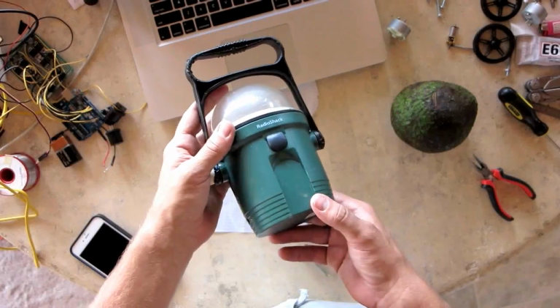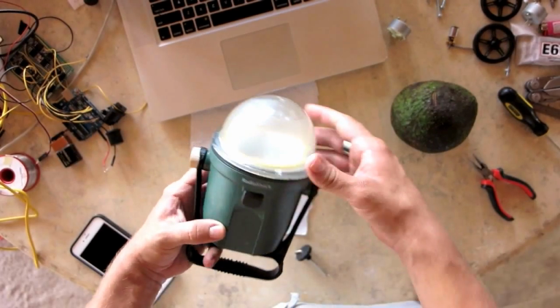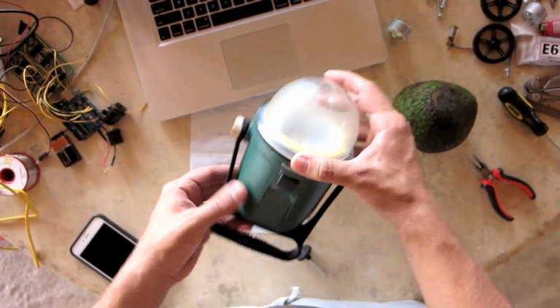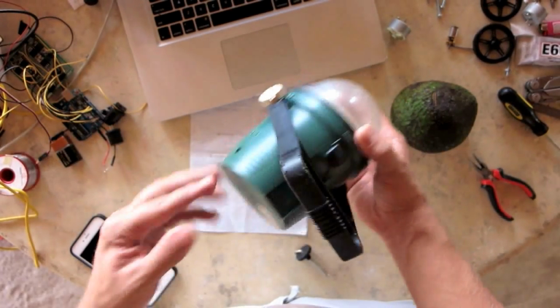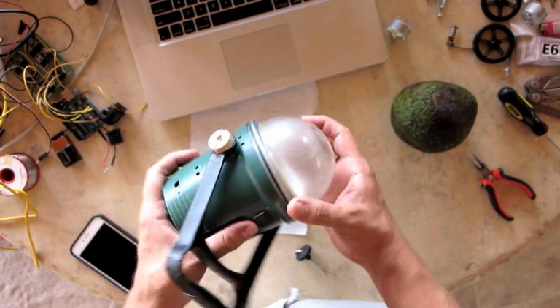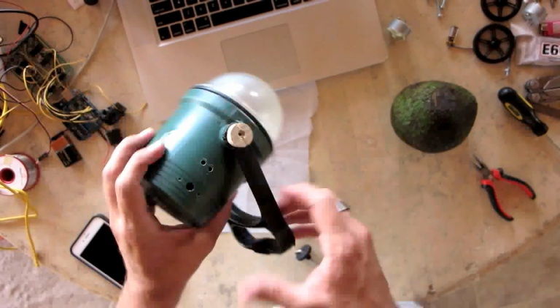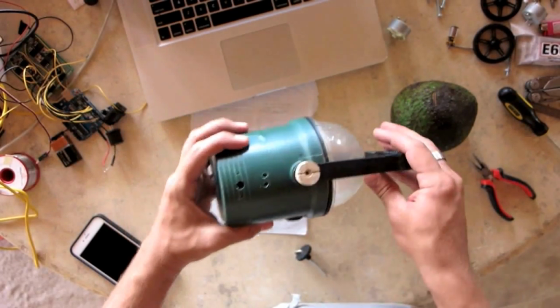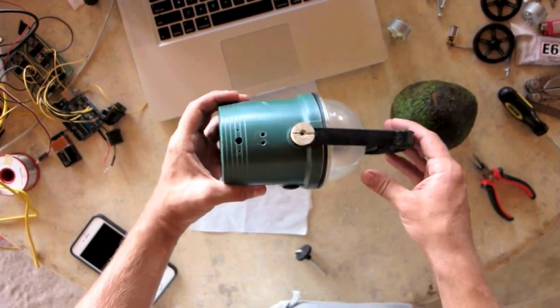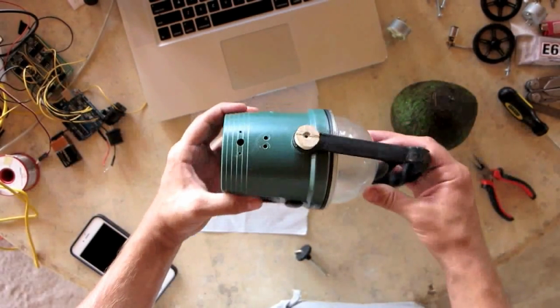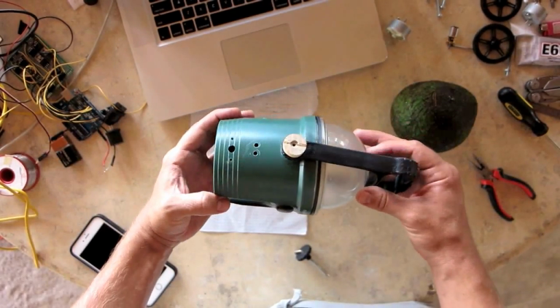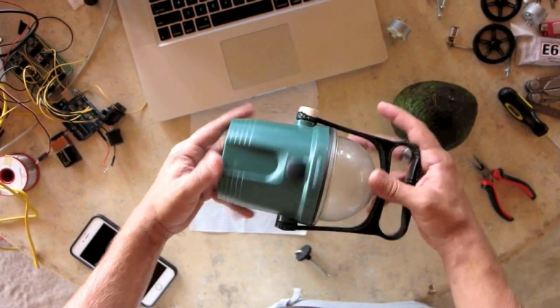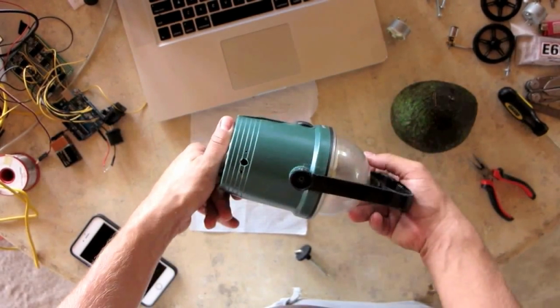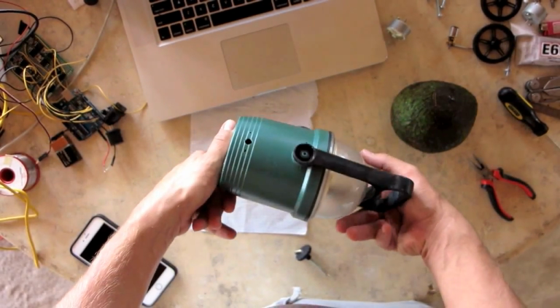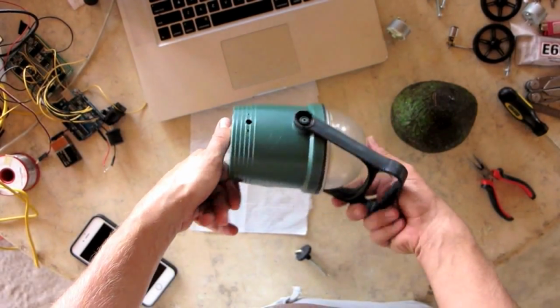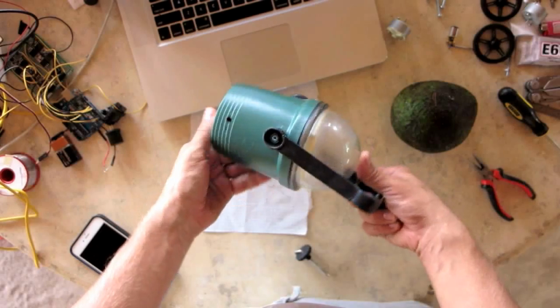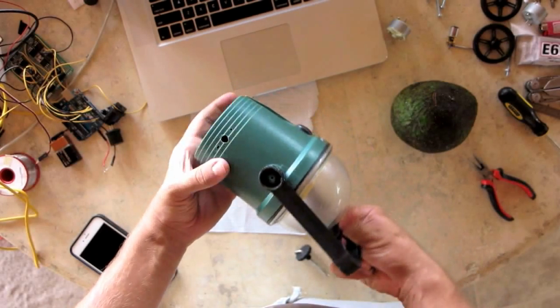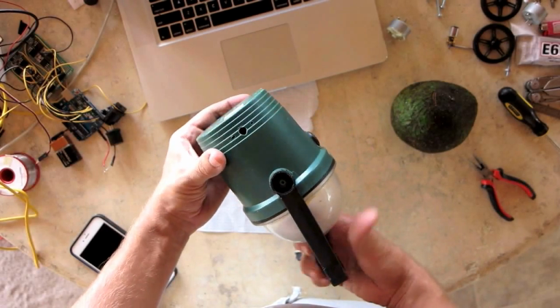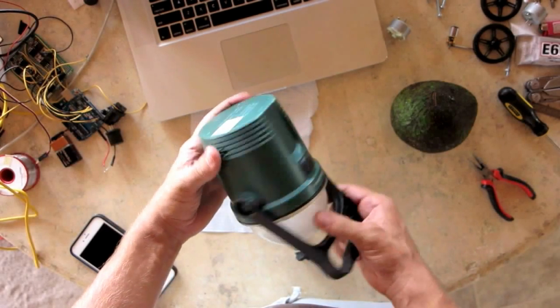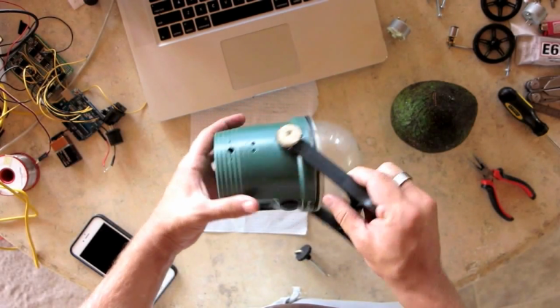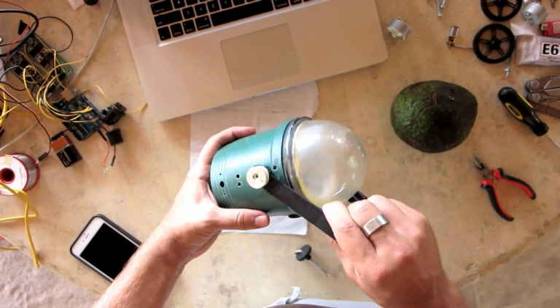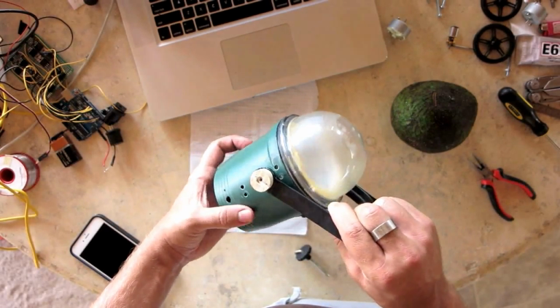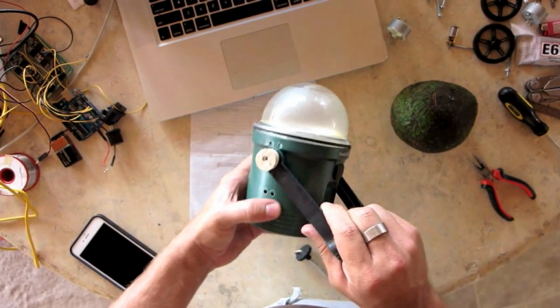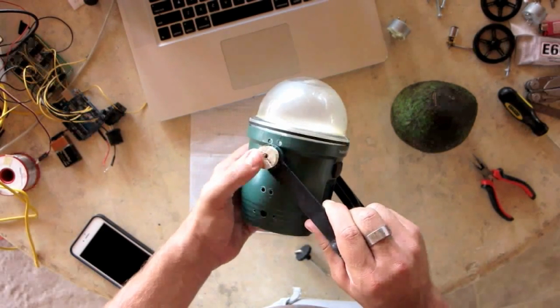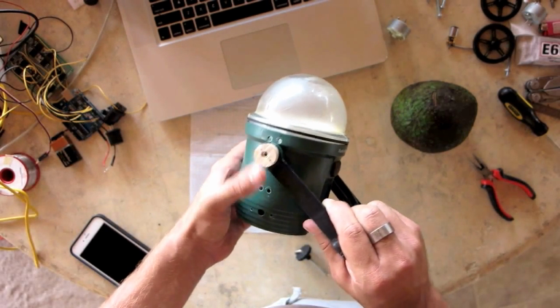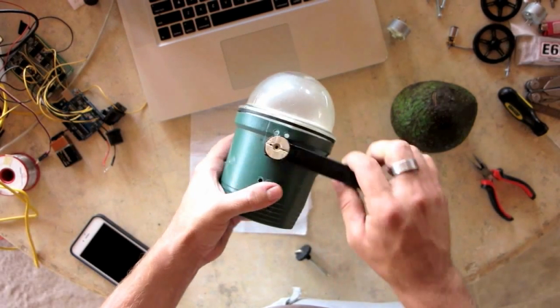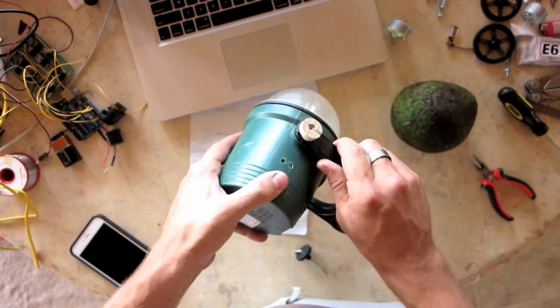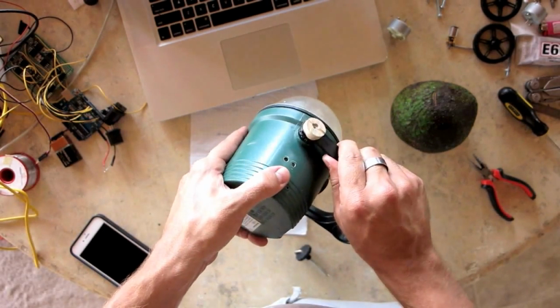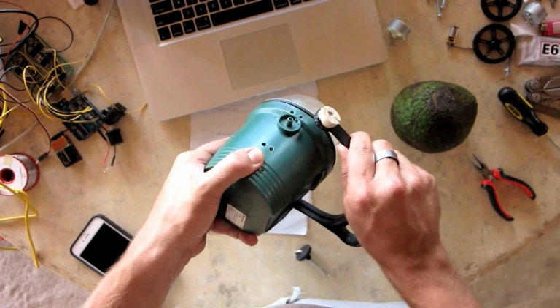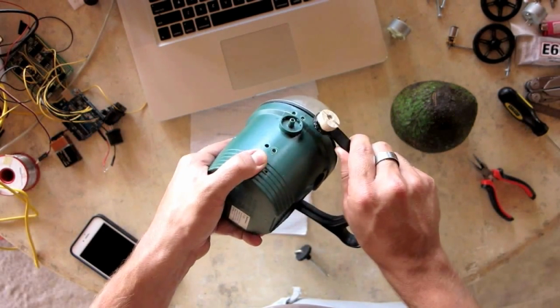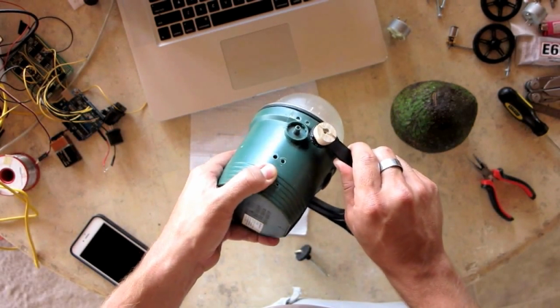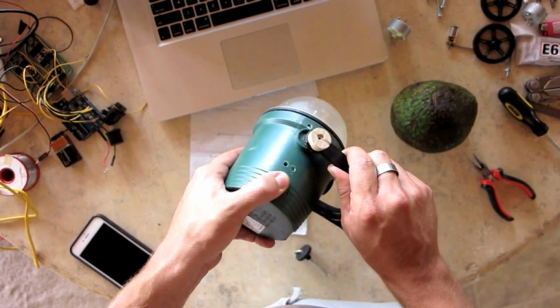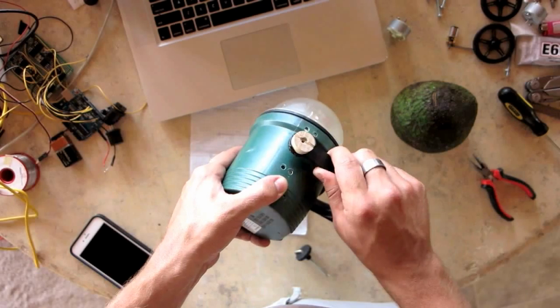What I've done so far is I drilled some holes on the sides where the wheels are going to go. And this little arm right here is going to have a motor on the inside.